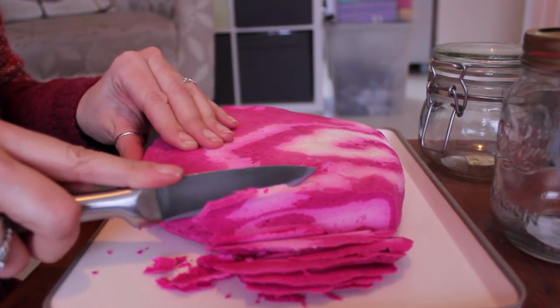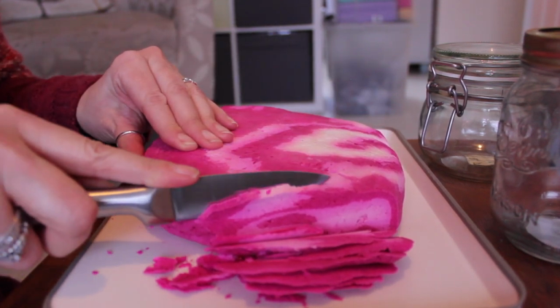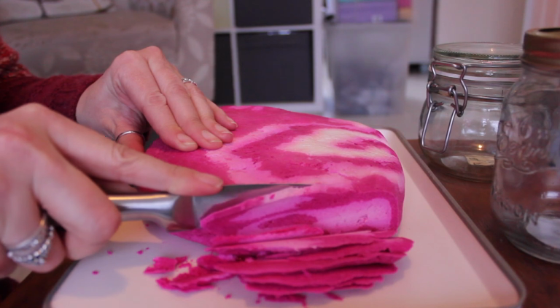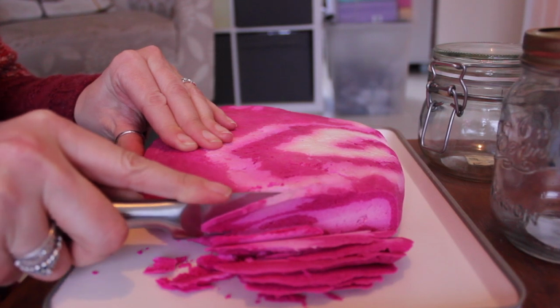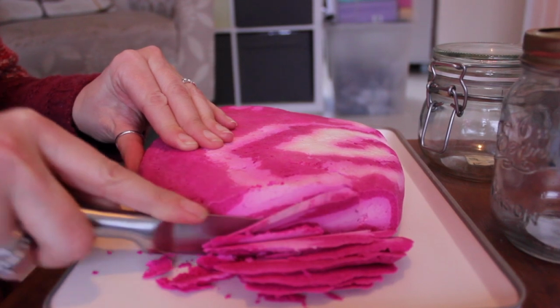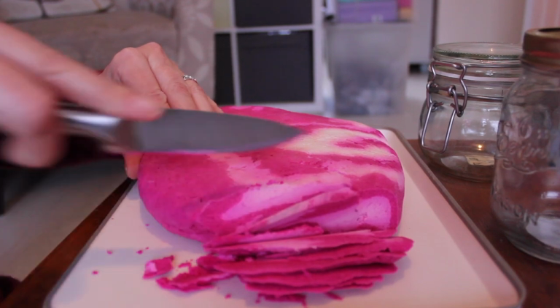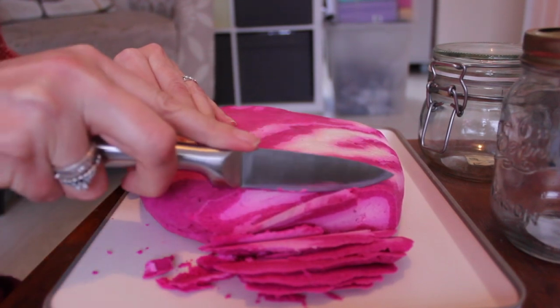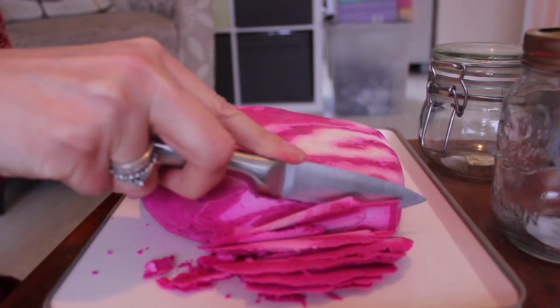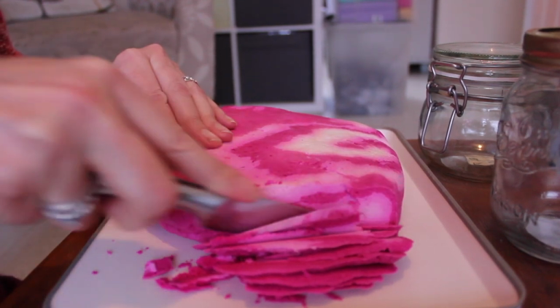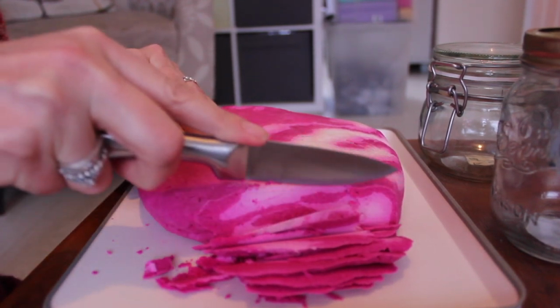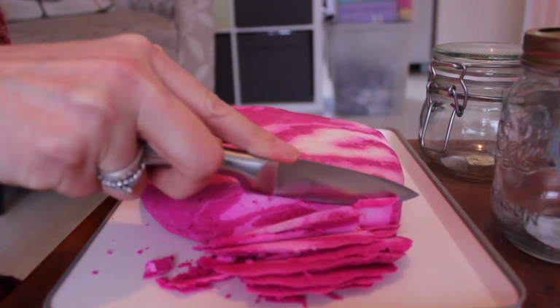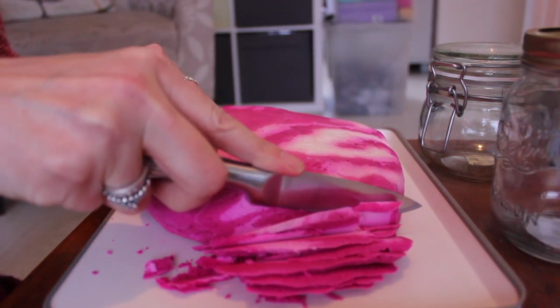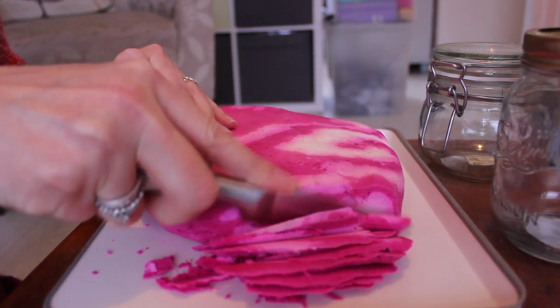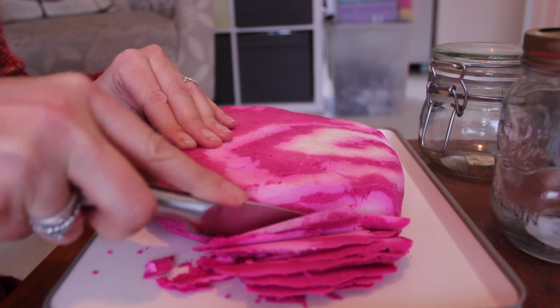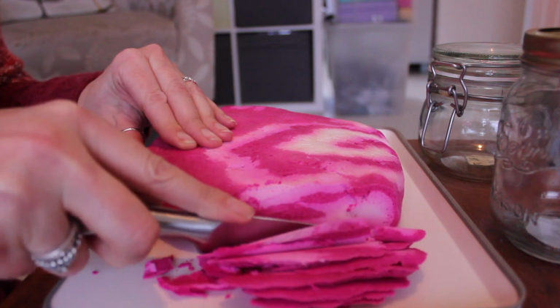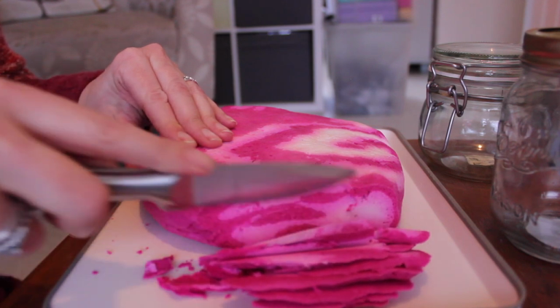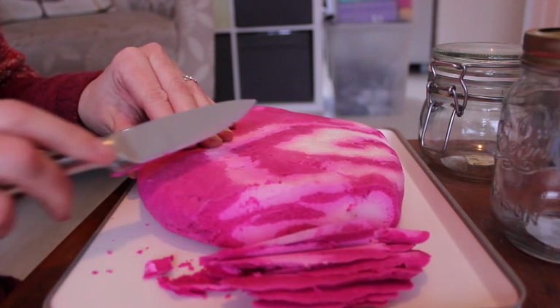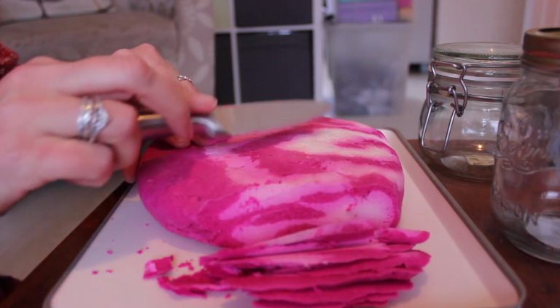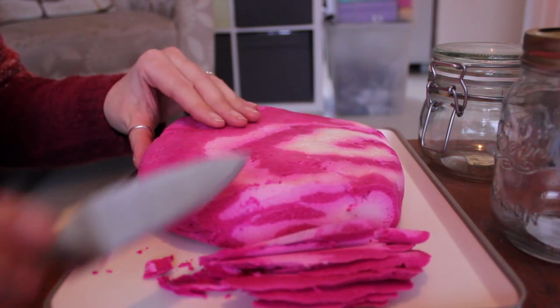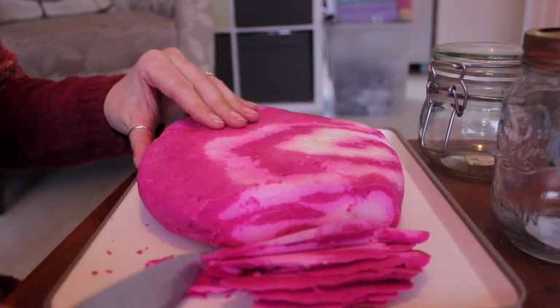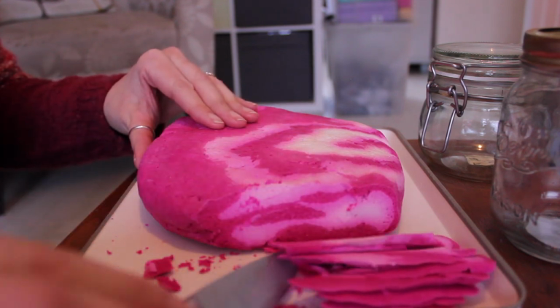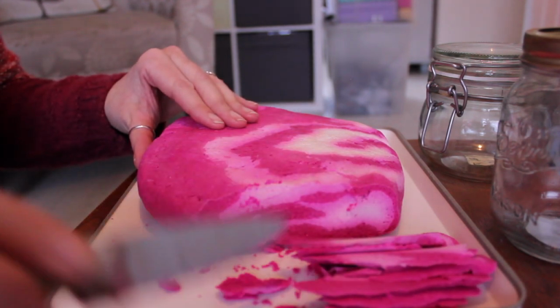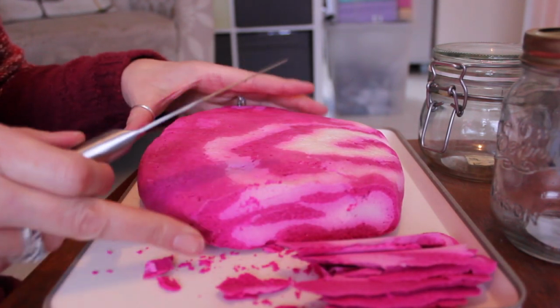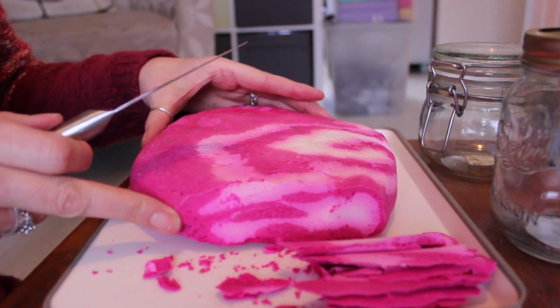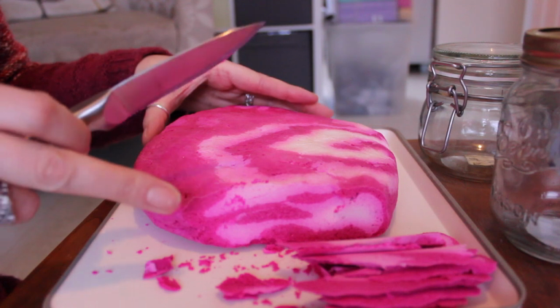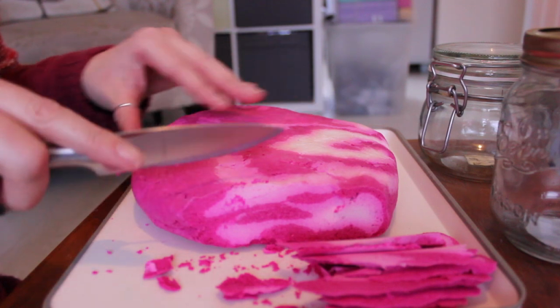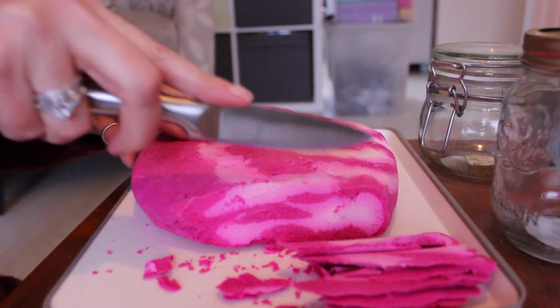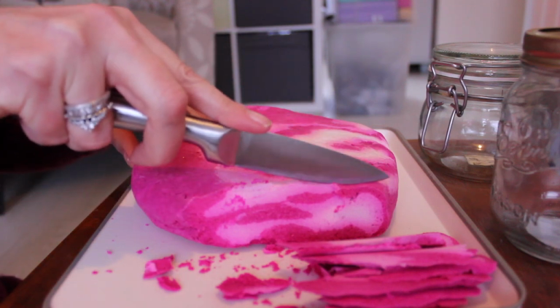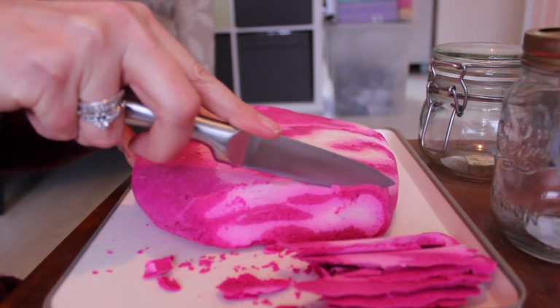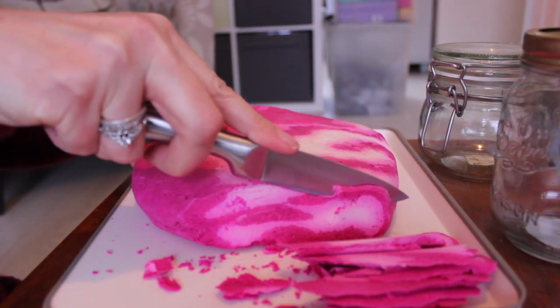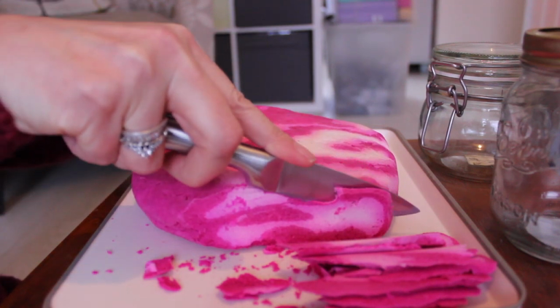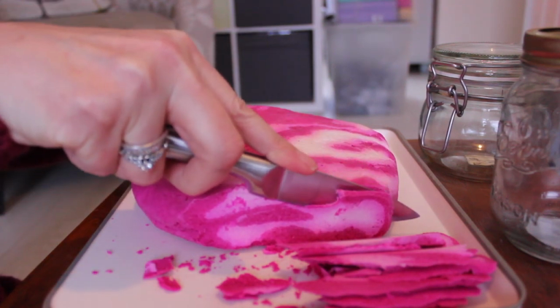I was finding it very difficult with a small knife, with the bubble bar being so large. To get a full slice, I ended up turning it around later on in this video and slicing it from top to bottom.